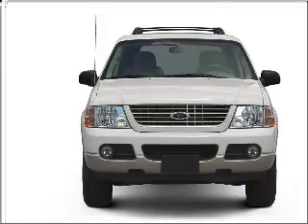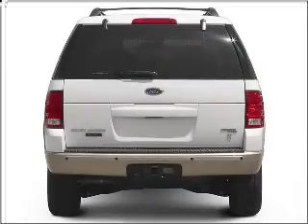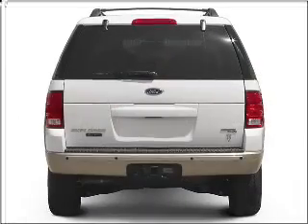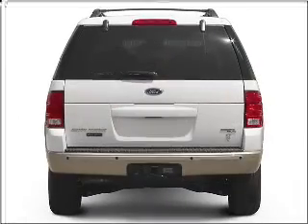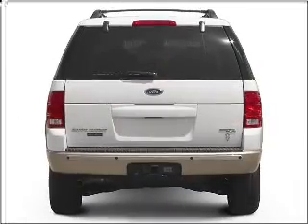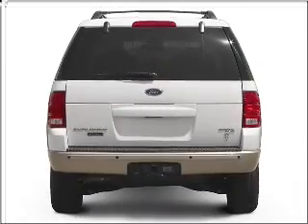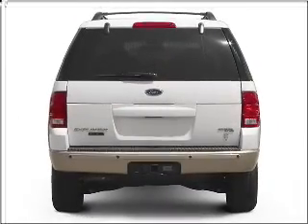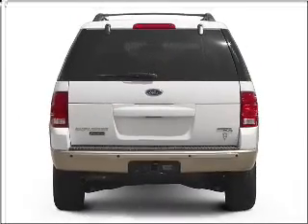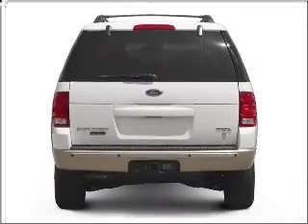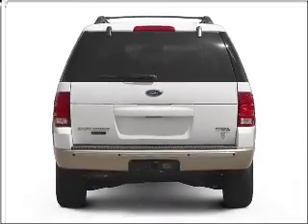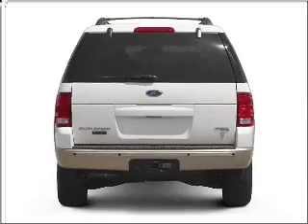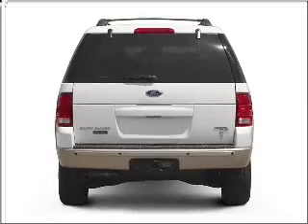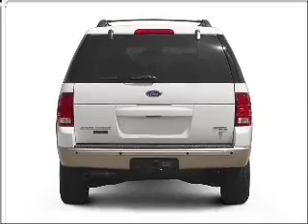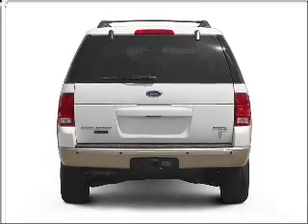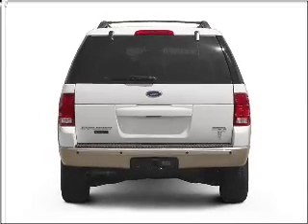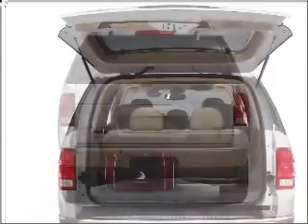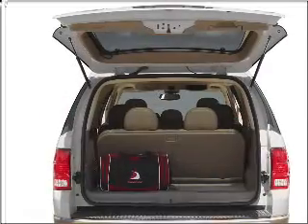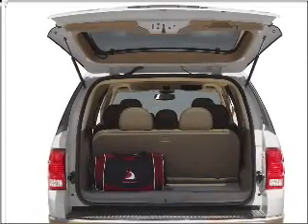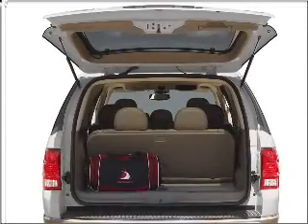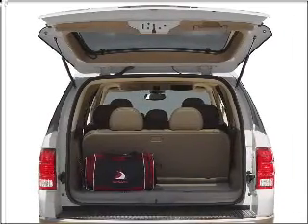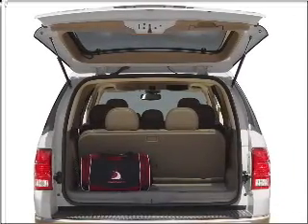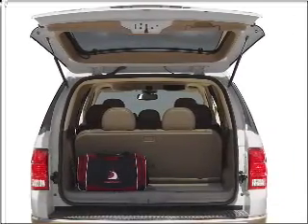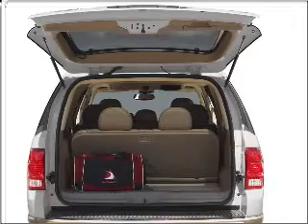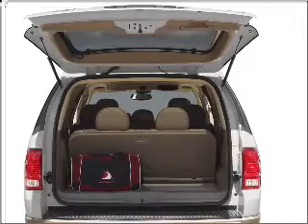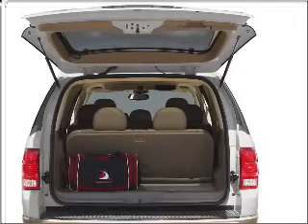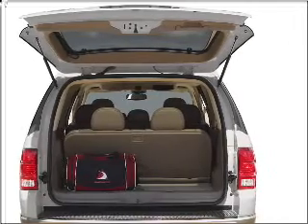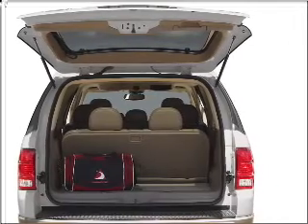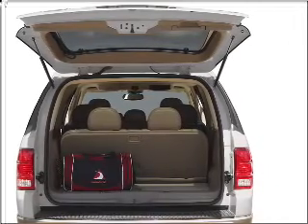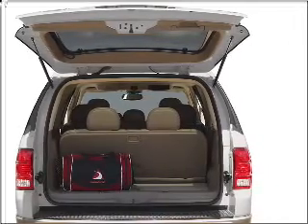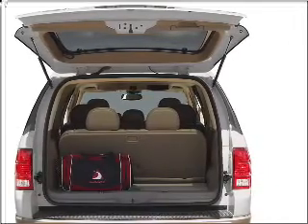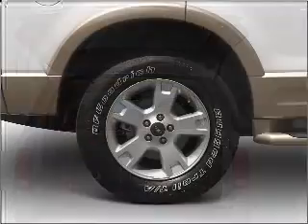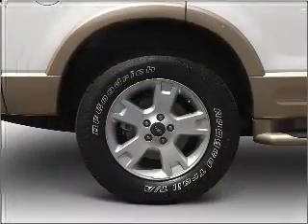Premium wheels lend a distinctive appearance. A premium sound system is just one of the benefits of owning this vehicle. Anti-lock brakes help you bring your vehicle to a safe stop. Power and reliability are a great combination — this vehicle has both.